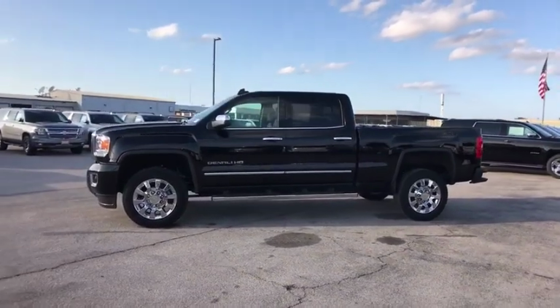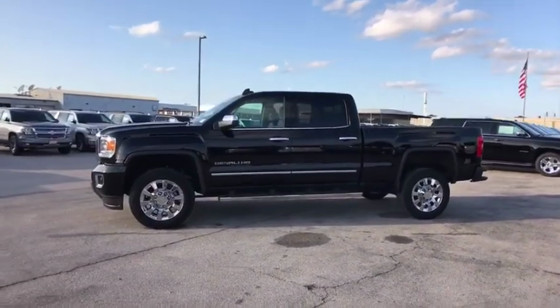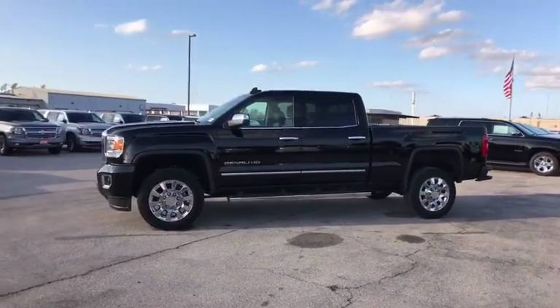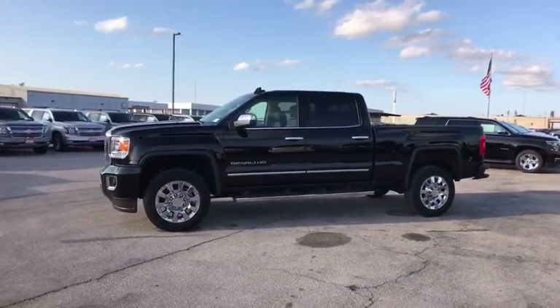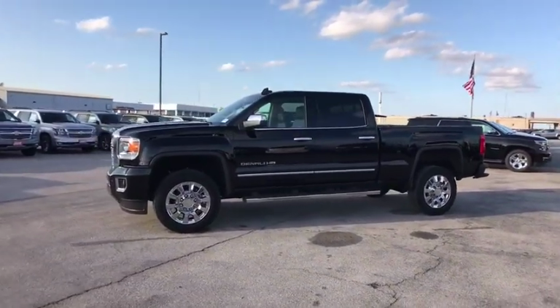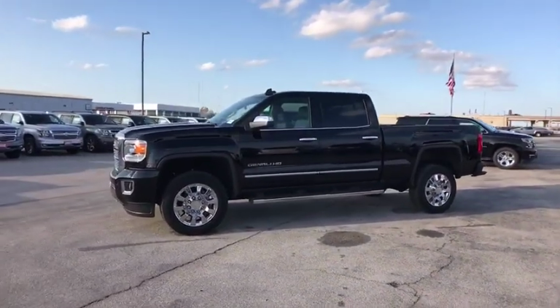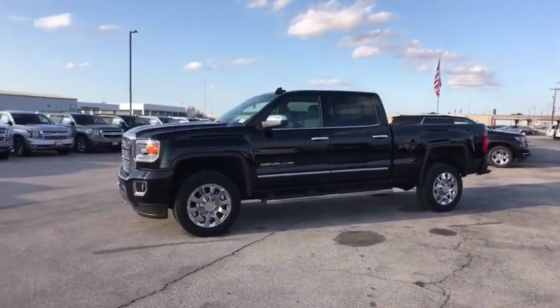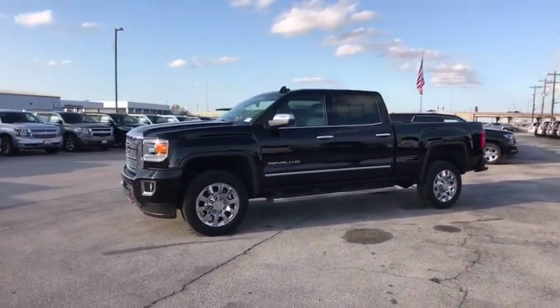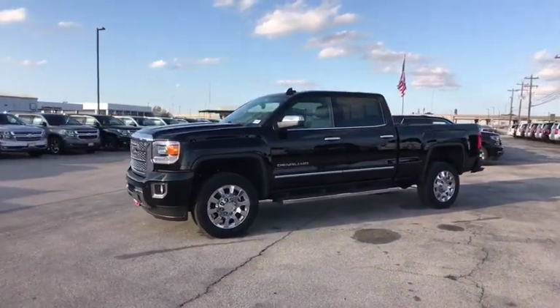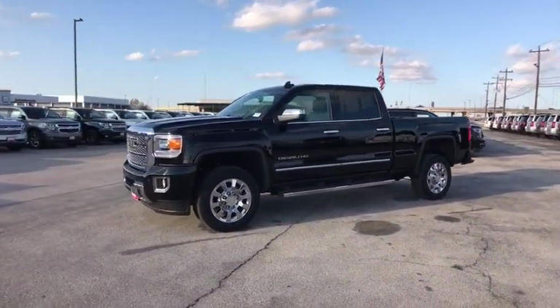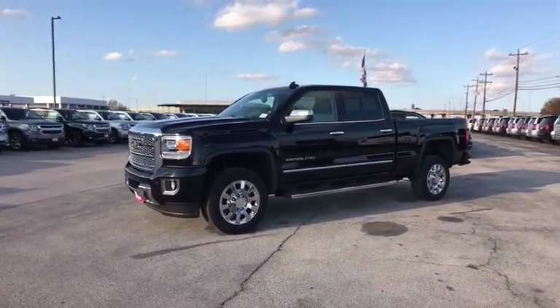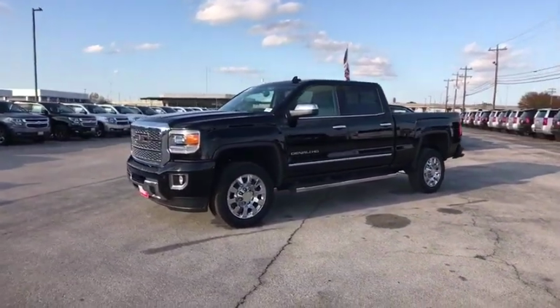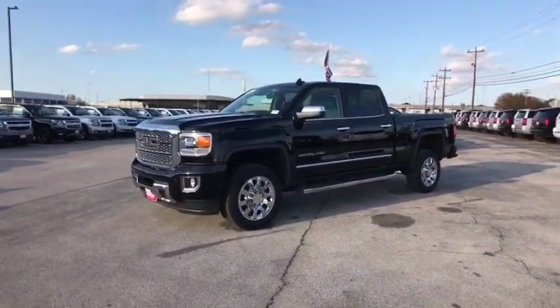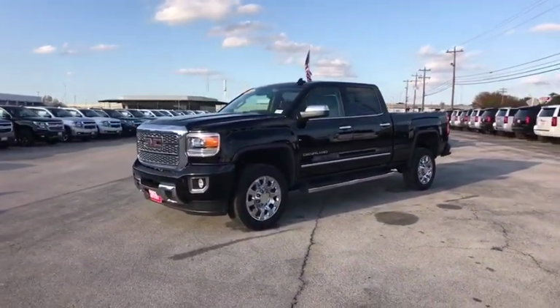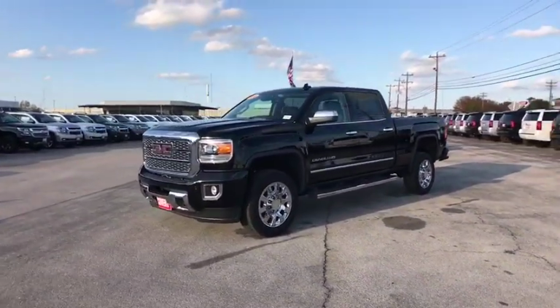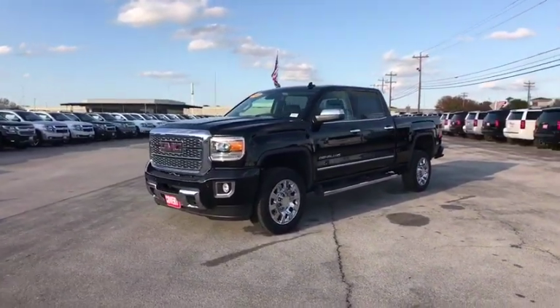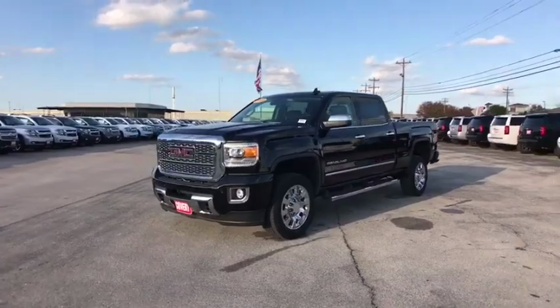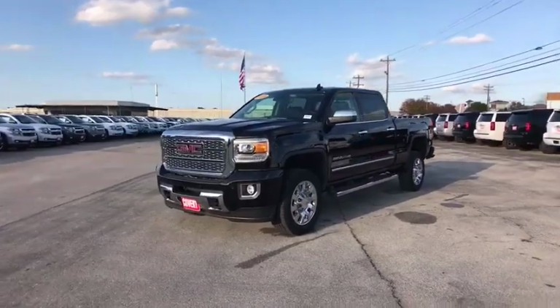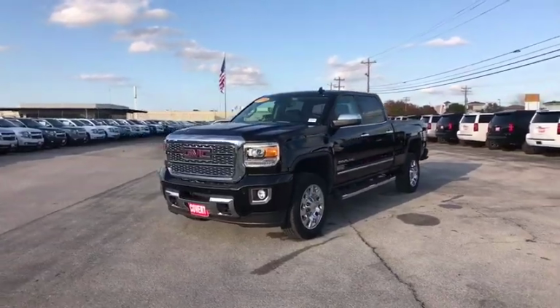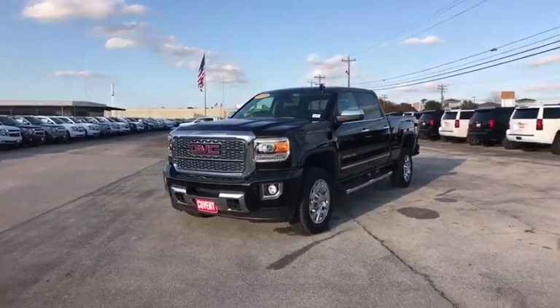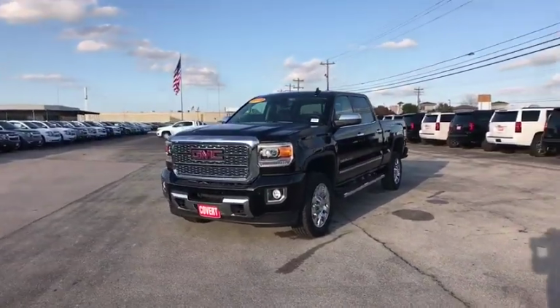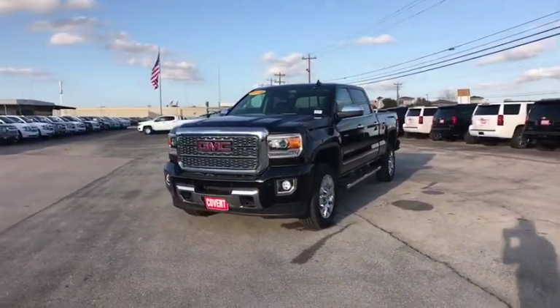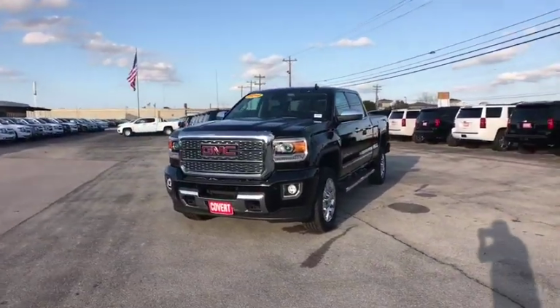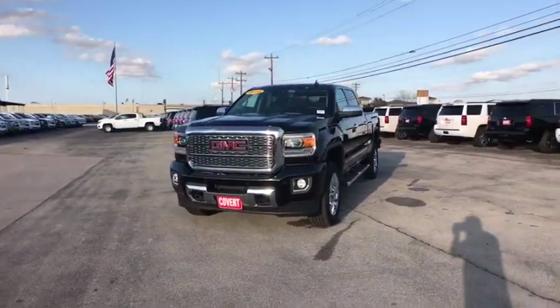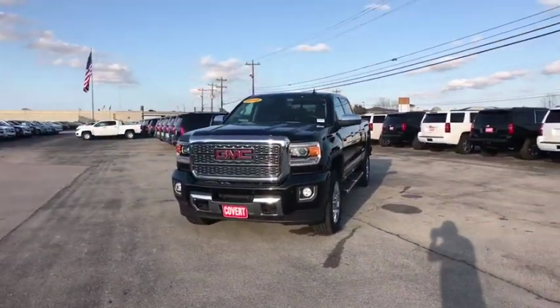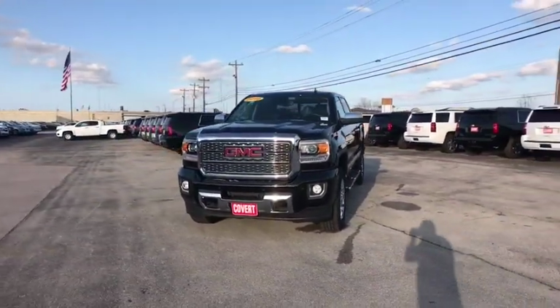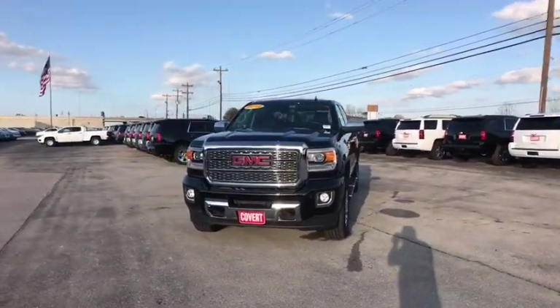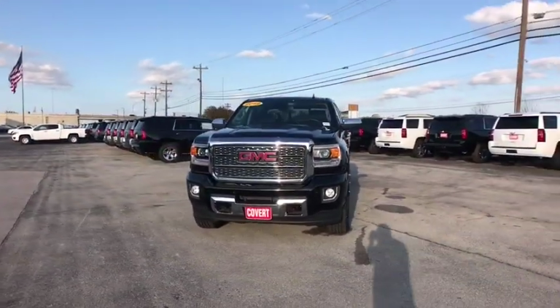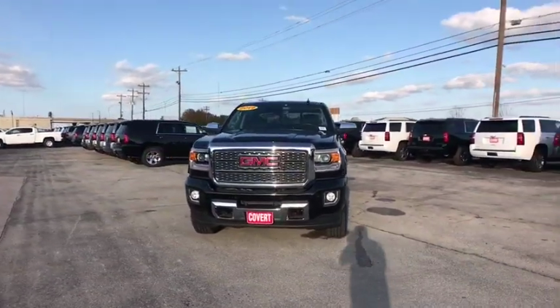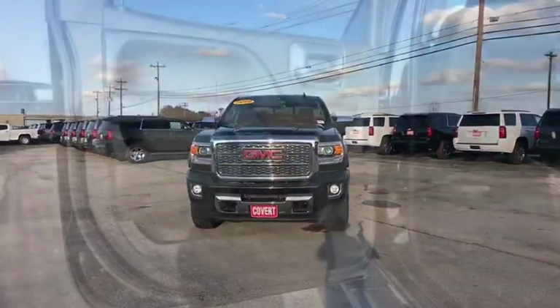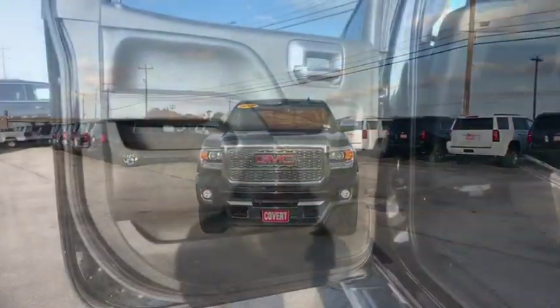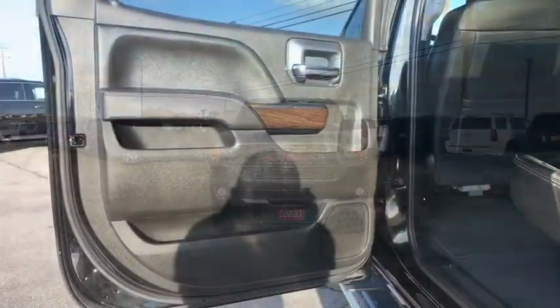Bluetooth, adjustable steering wheel, power steering, cruise control, aluminum wheels, floor mats, four-wheel drive, and auto-dimming rear-view mirror.